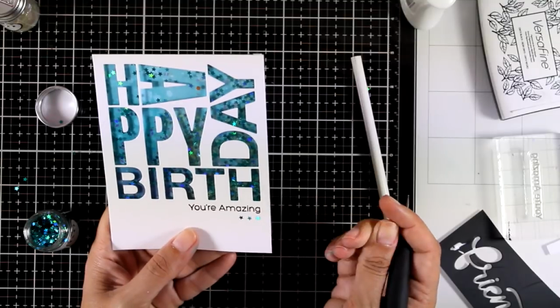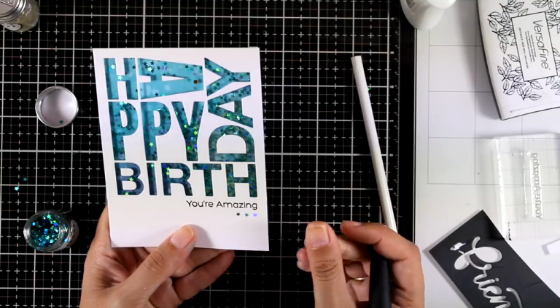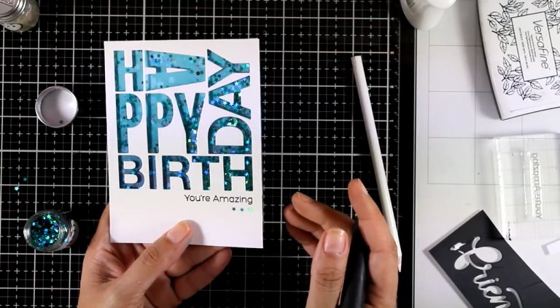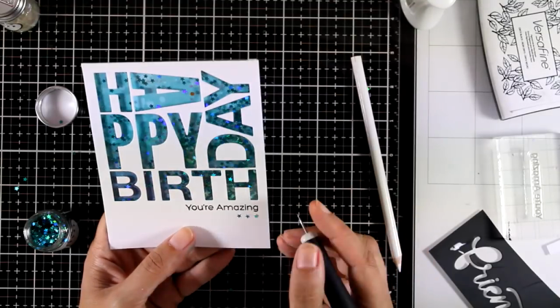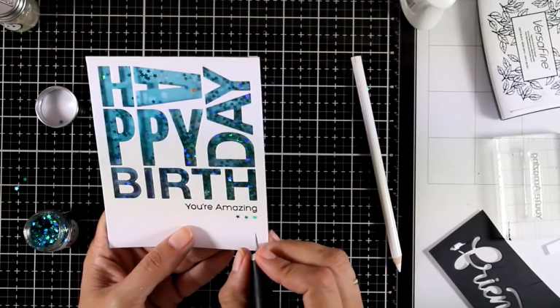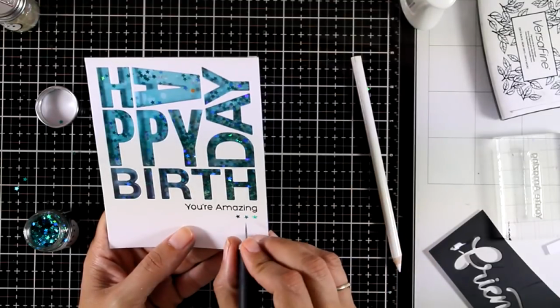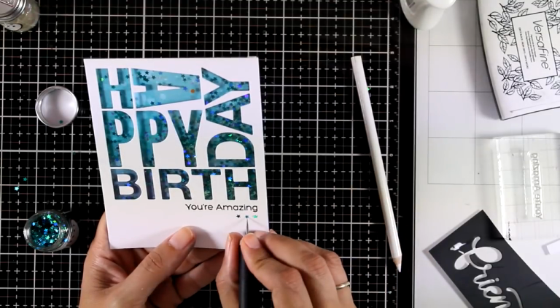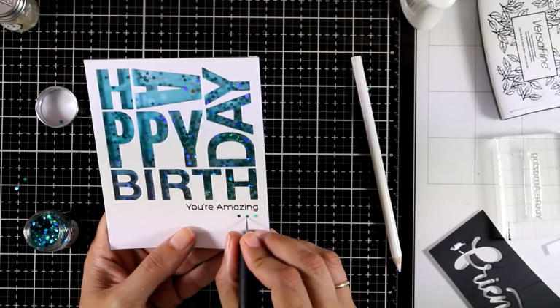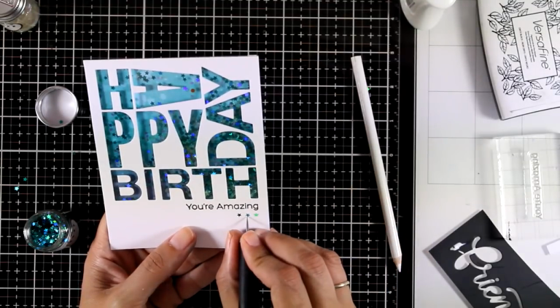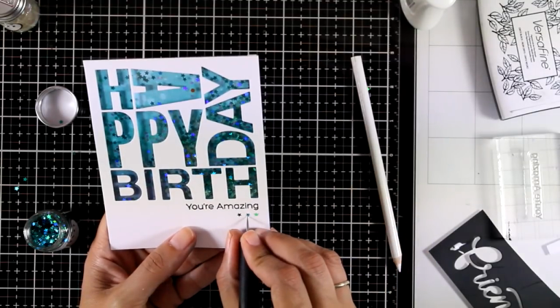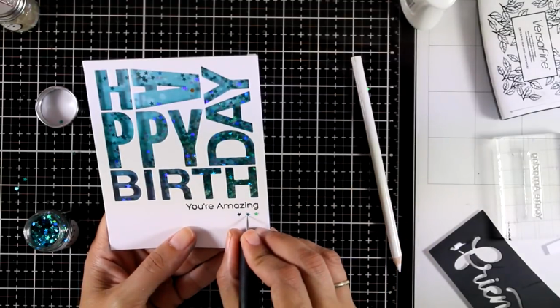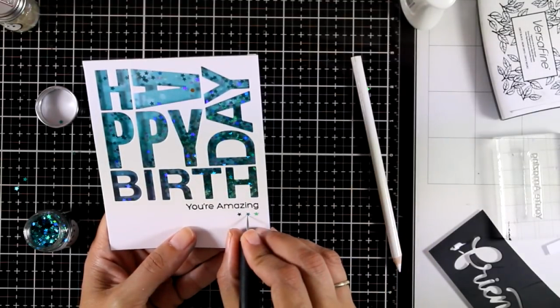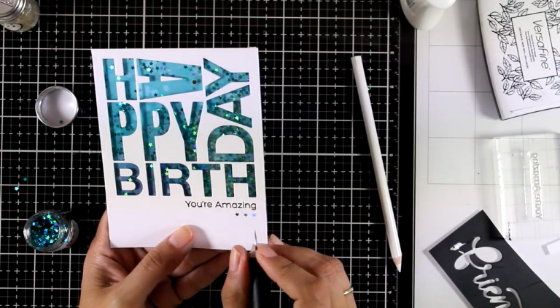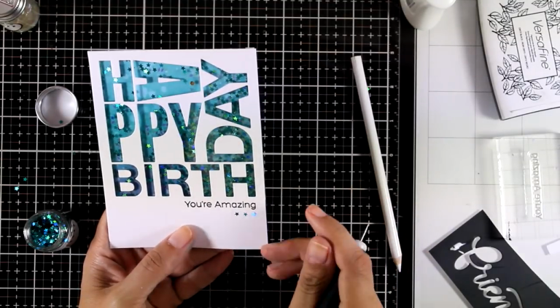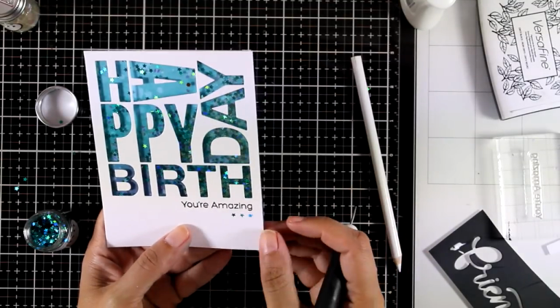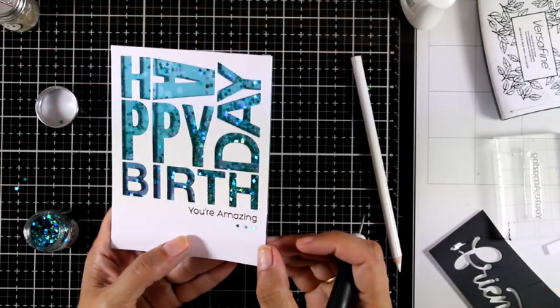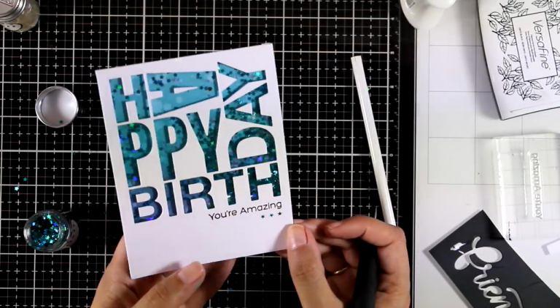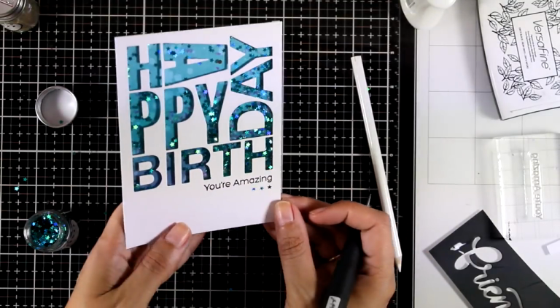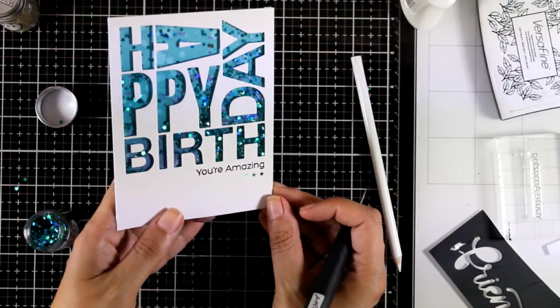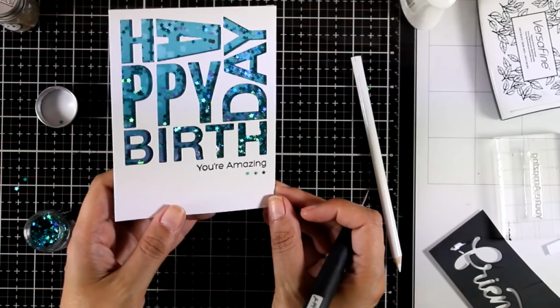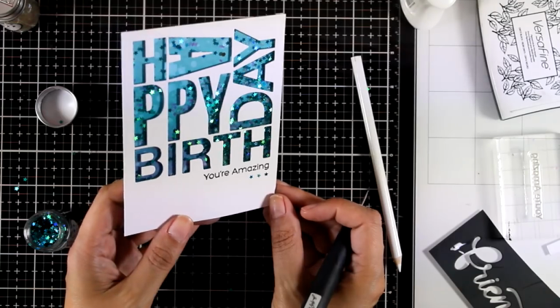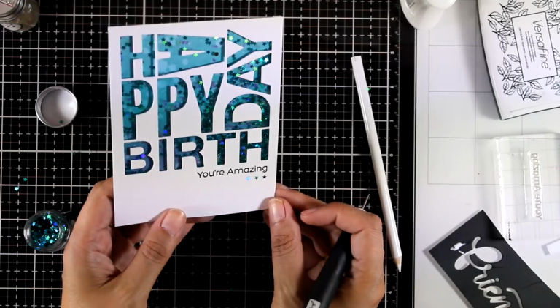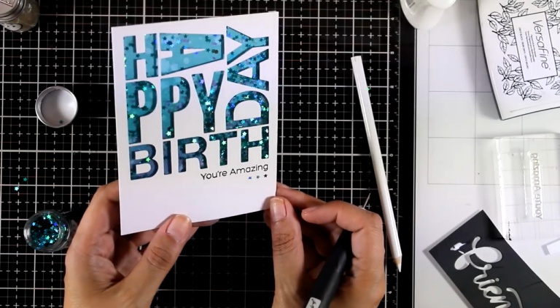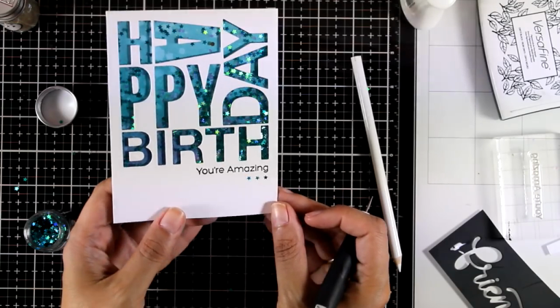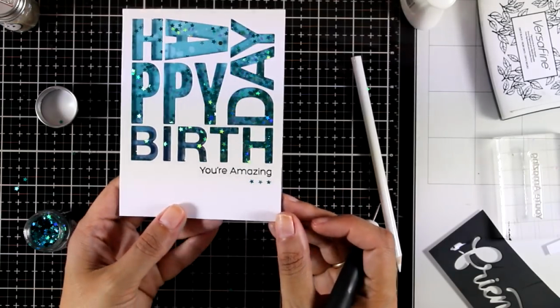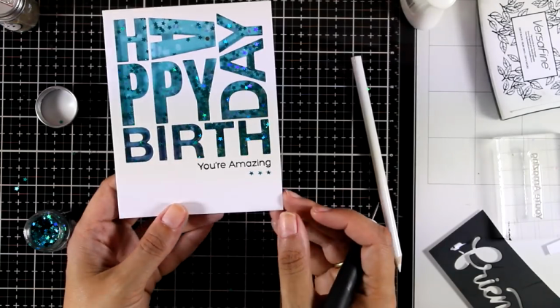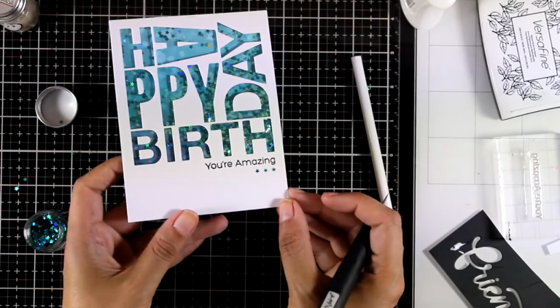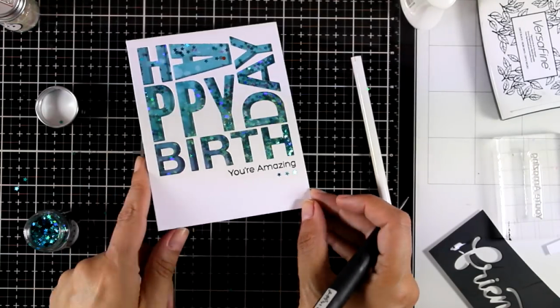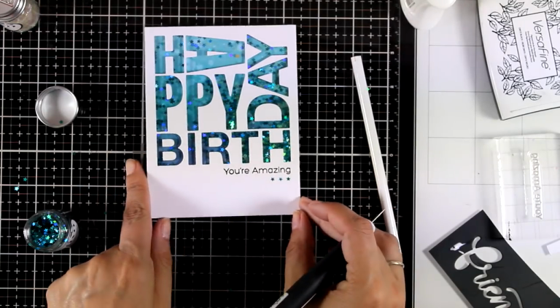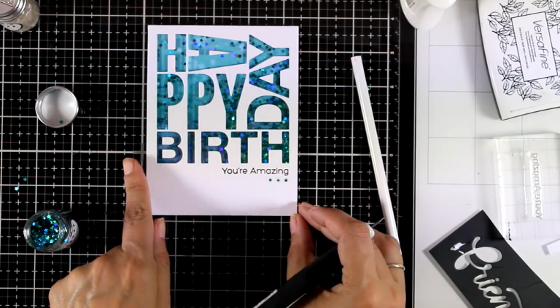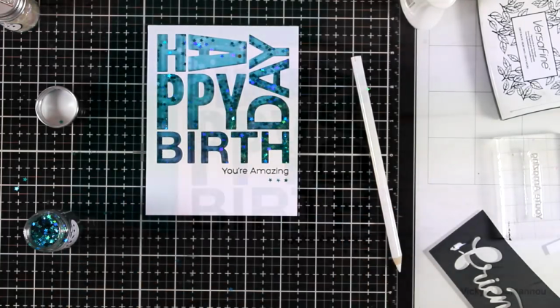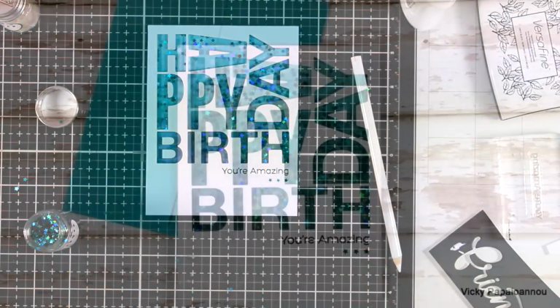So that was the card for today. I hope you had fun and got inspired. Don't forget to leave me a comment — thank you all so much for watching and I'll see you next time!